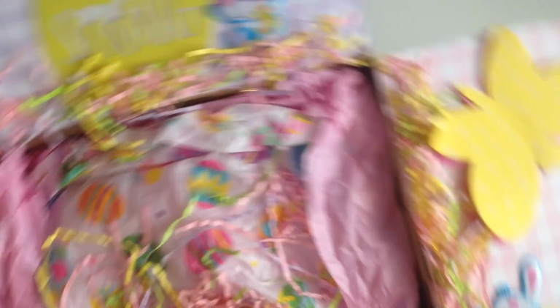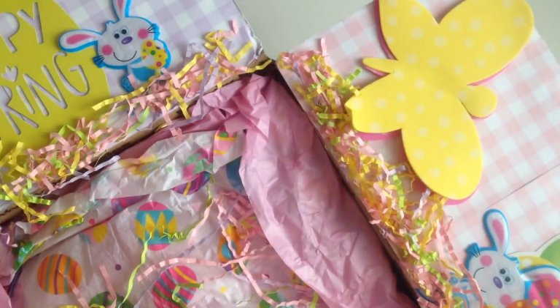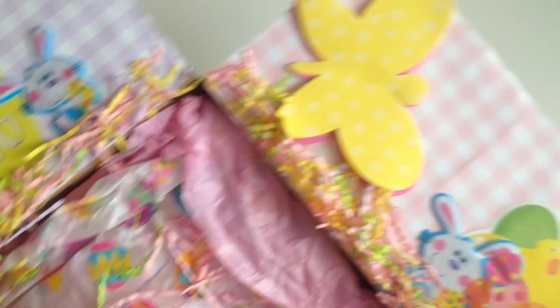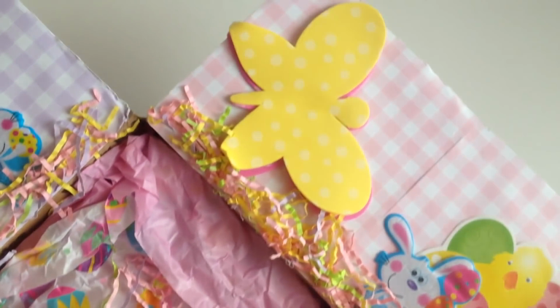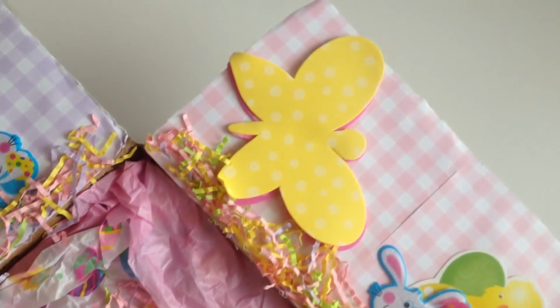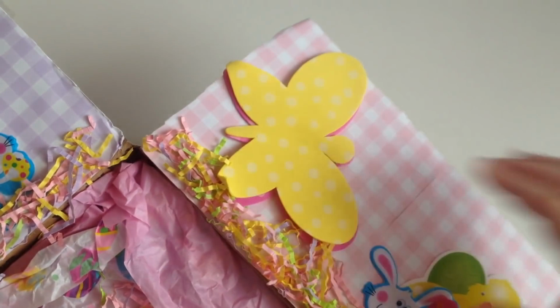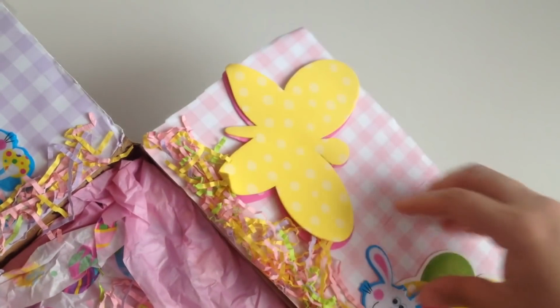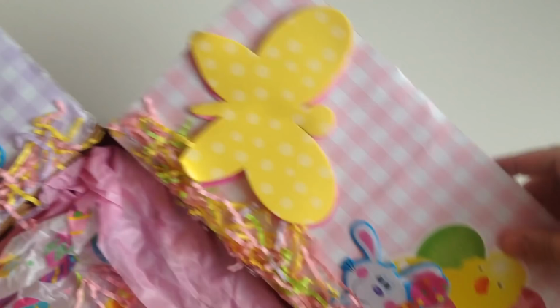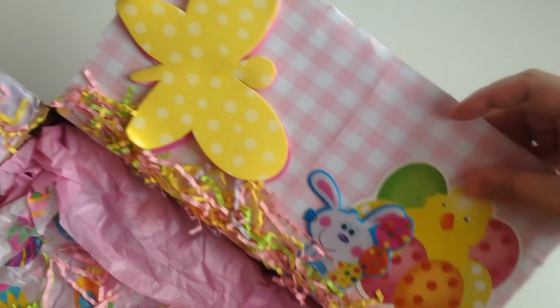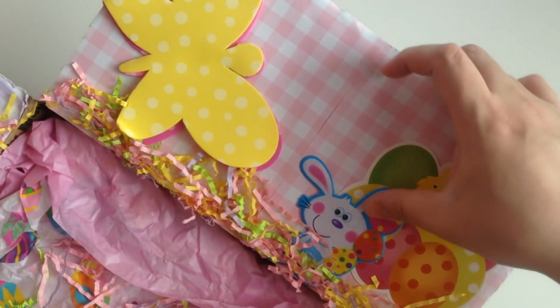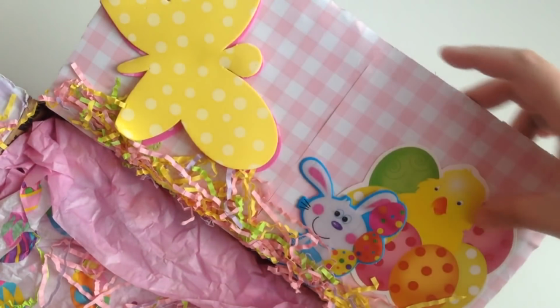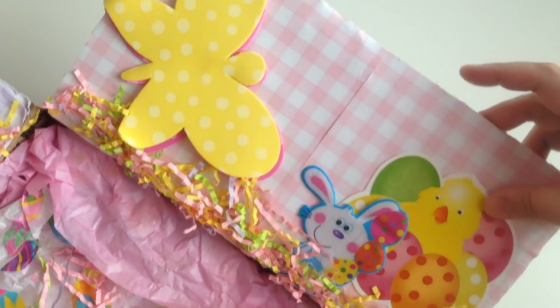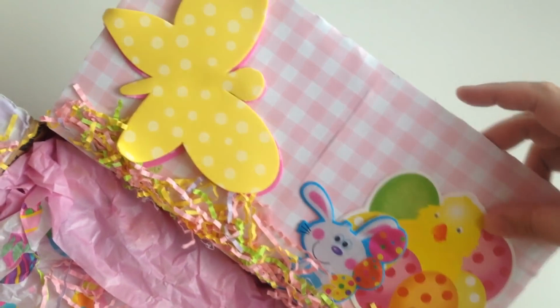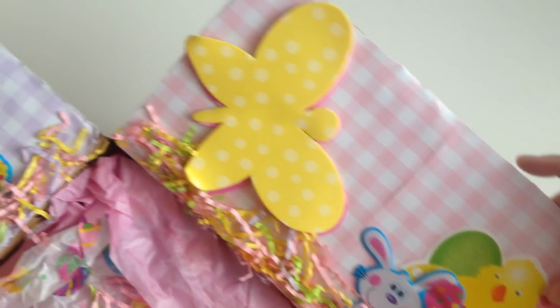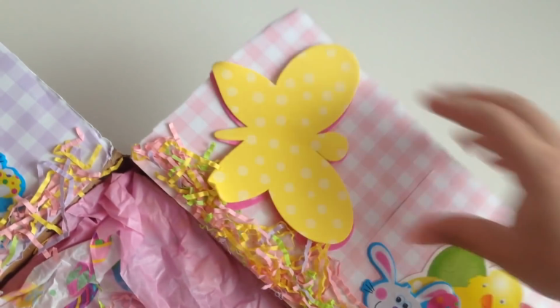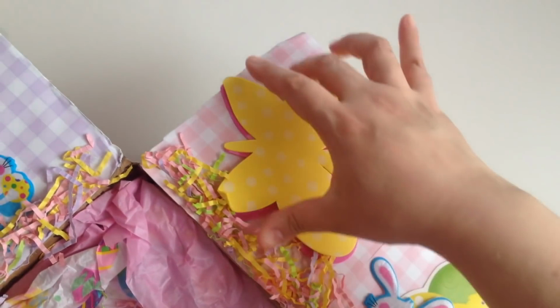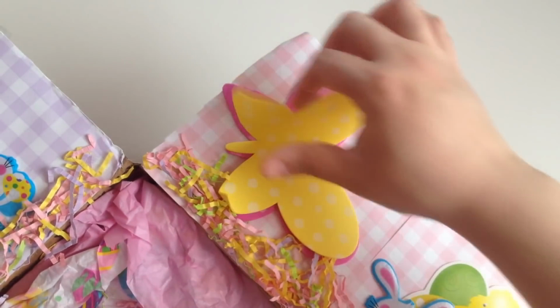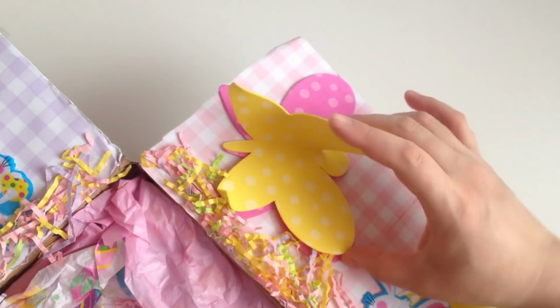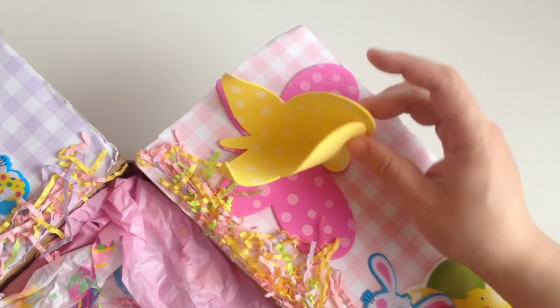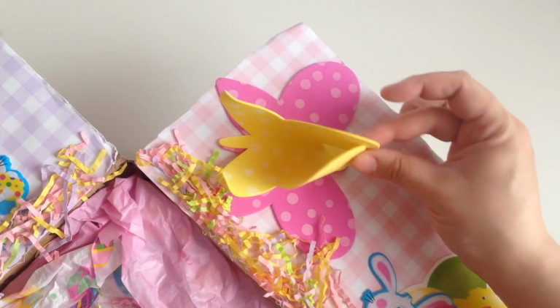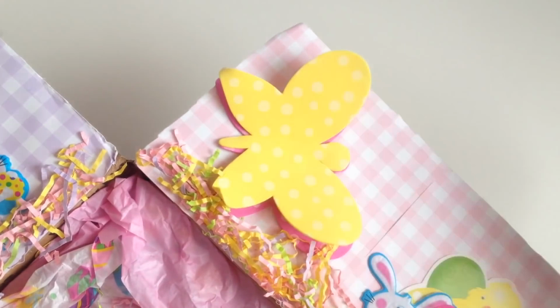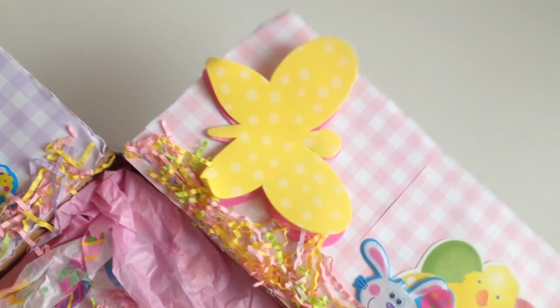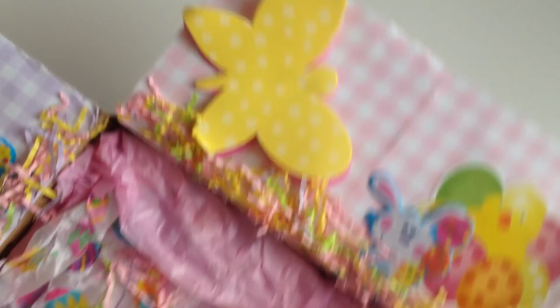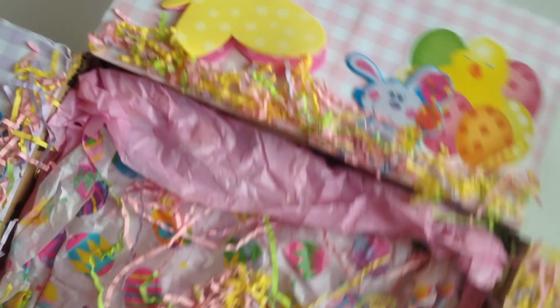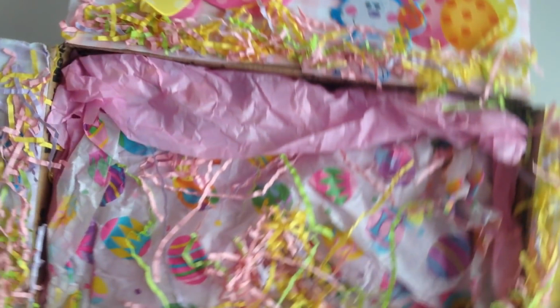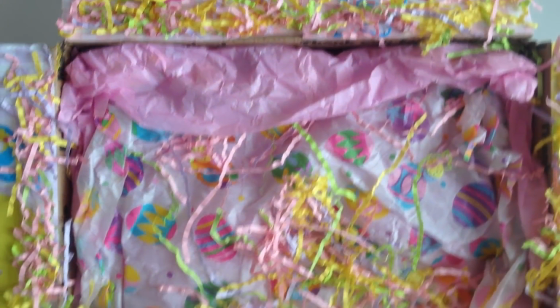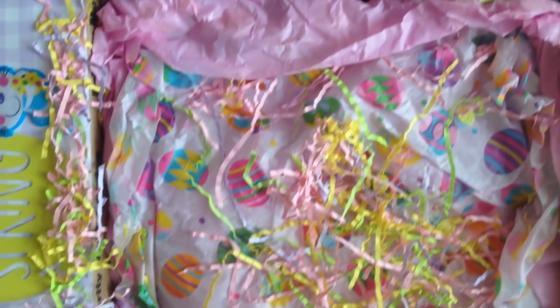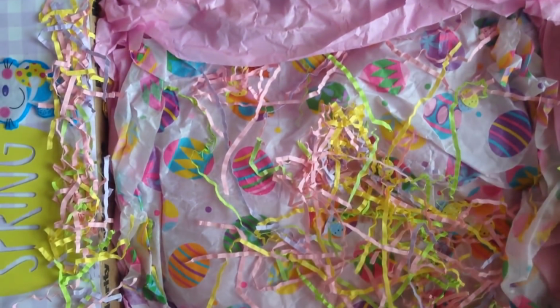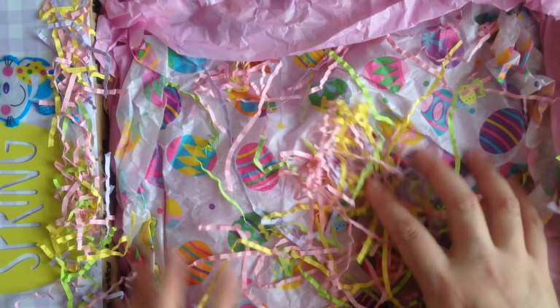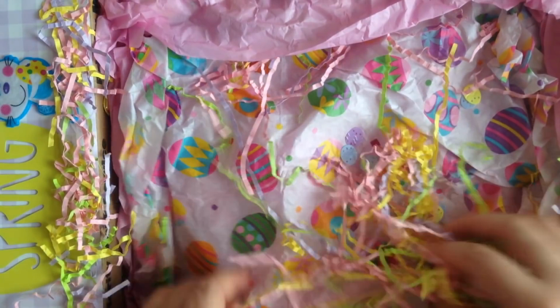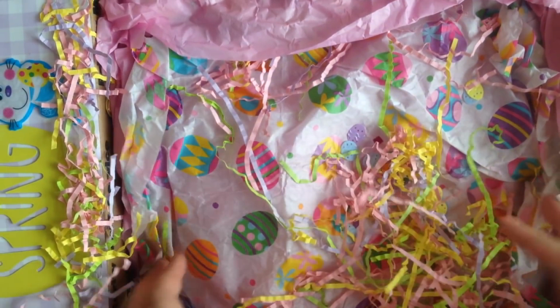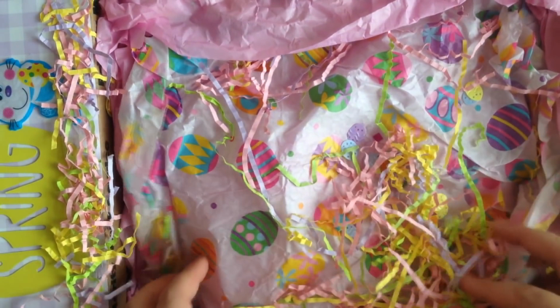And then on this side, it doesn't say anything, but it has like a little bunny, a little chicky, some eggs, this cute little layered butterfly. But look at all this yumminess, you guys.